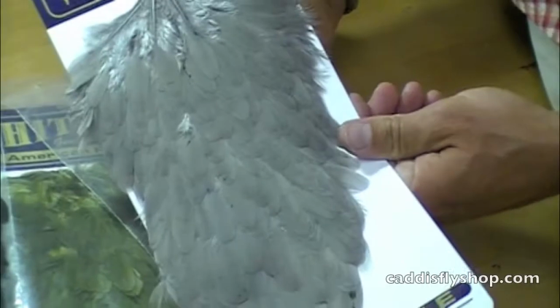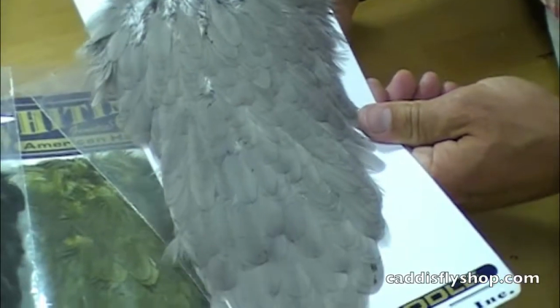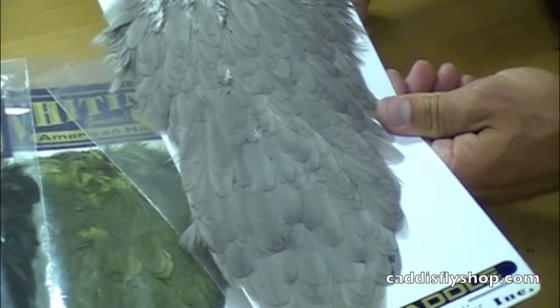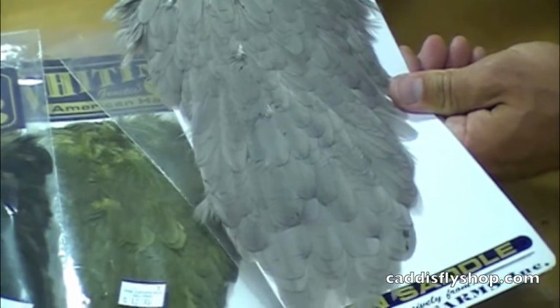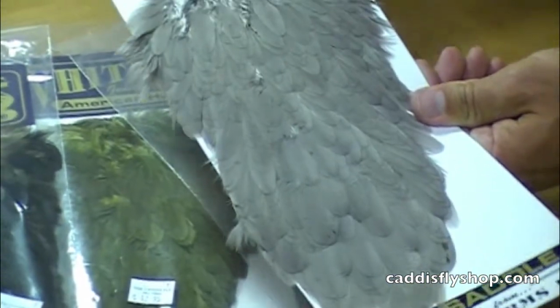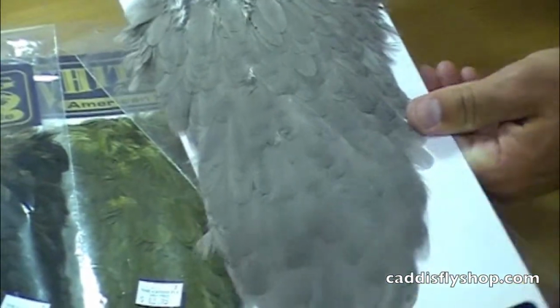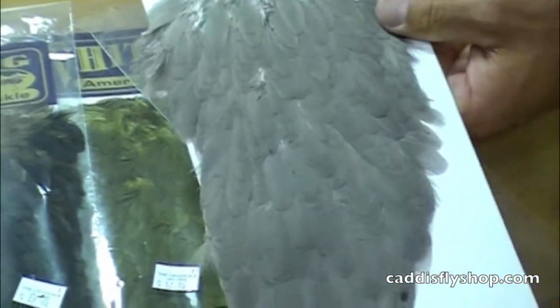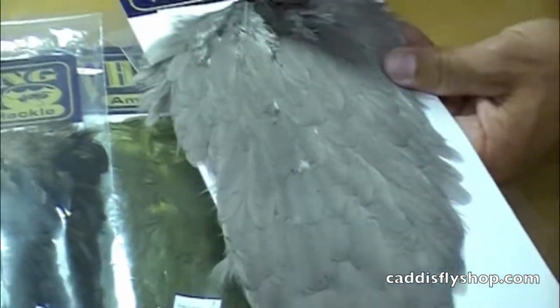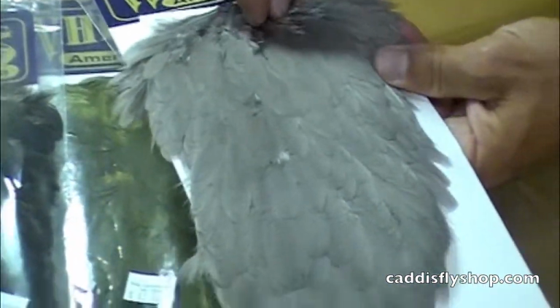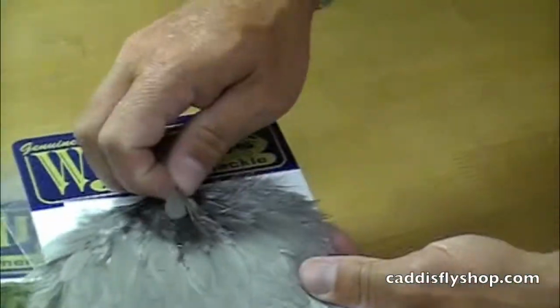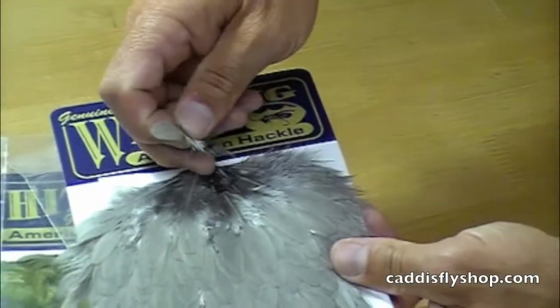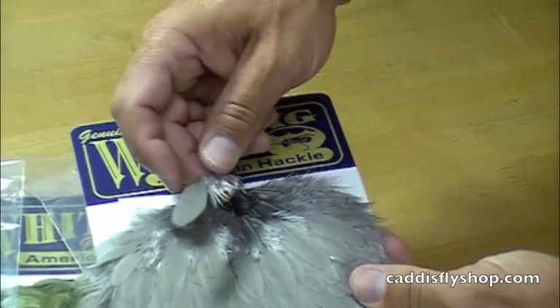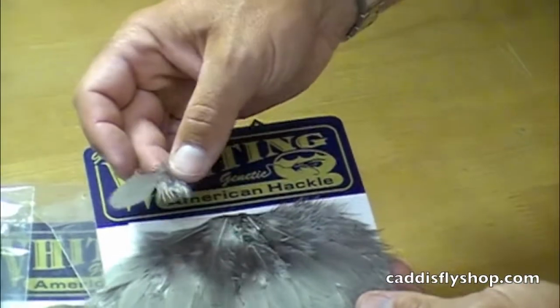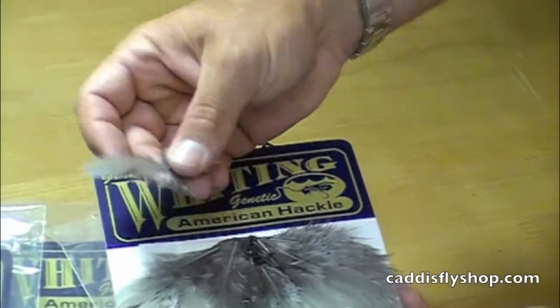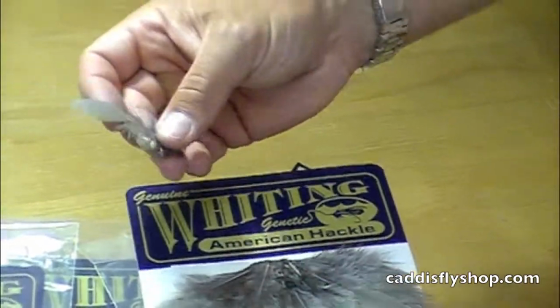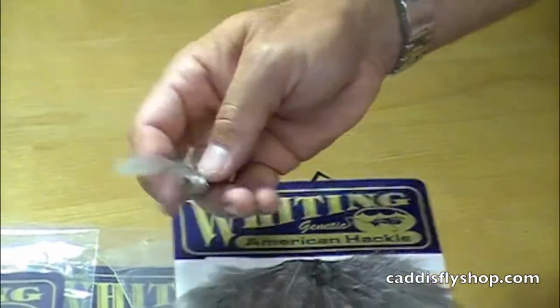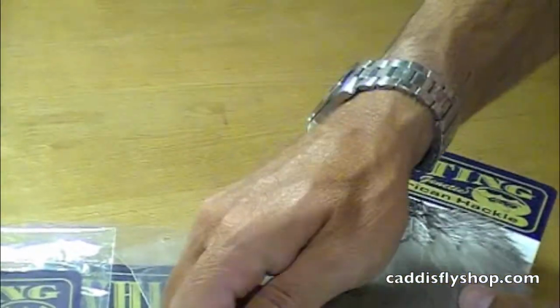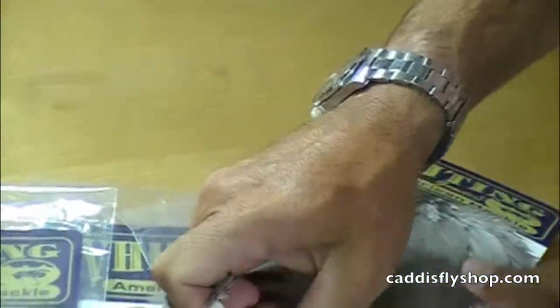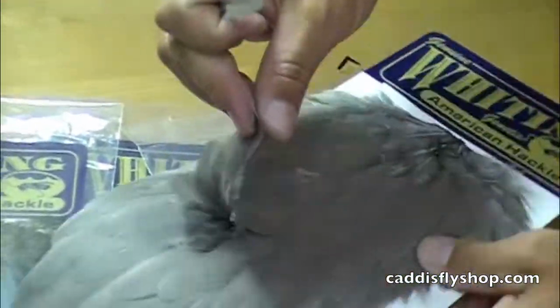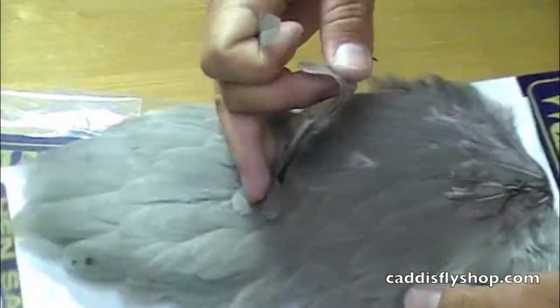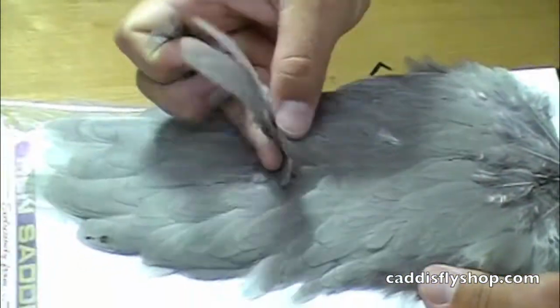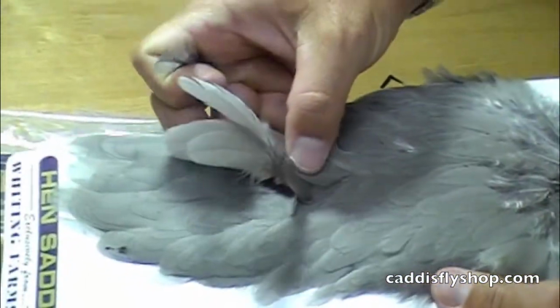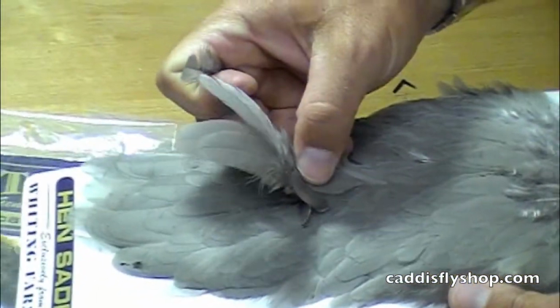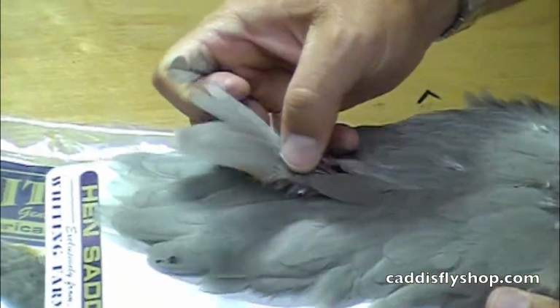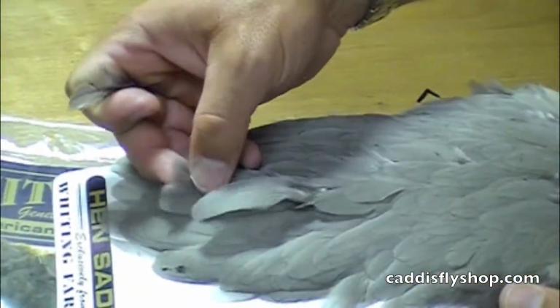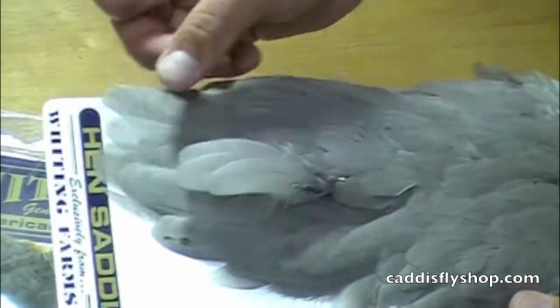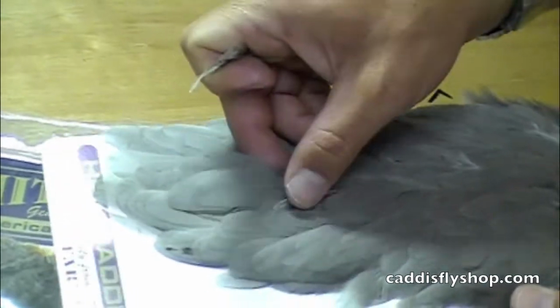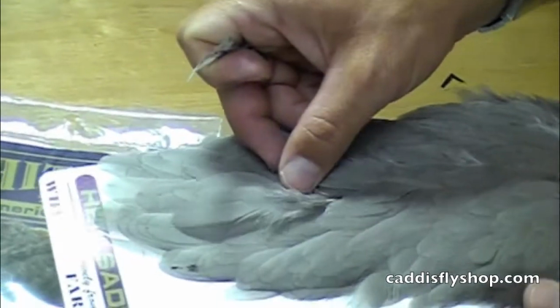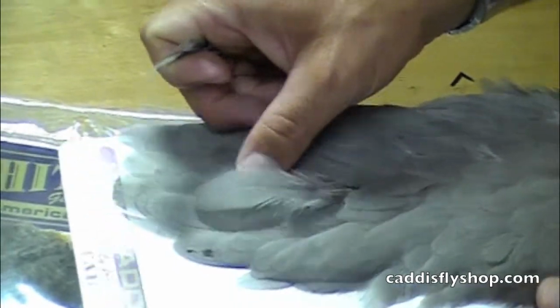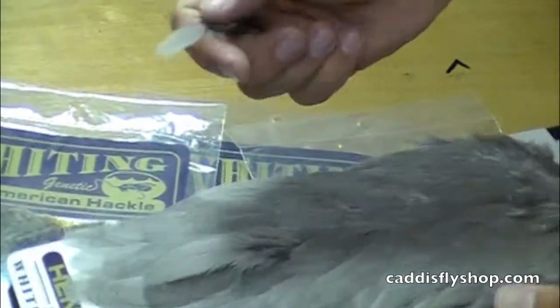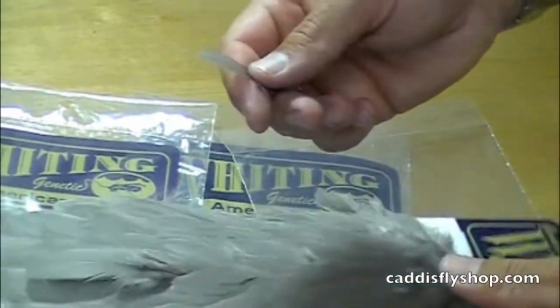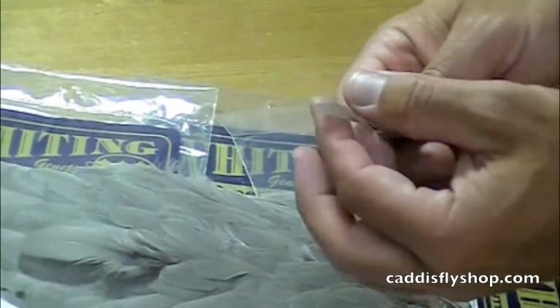American hen saddle — beautiful feathers in the two to three inch range, depending on how you want to count the fluff. Big size range: flies tied up to size two. Beautiful.